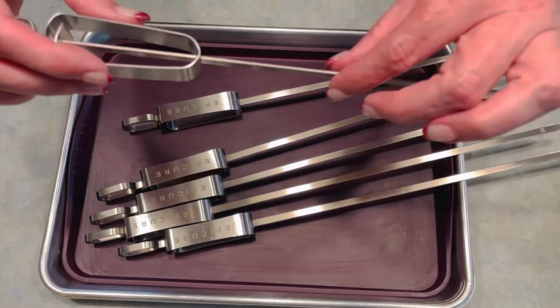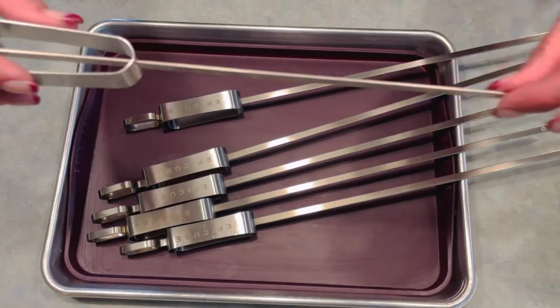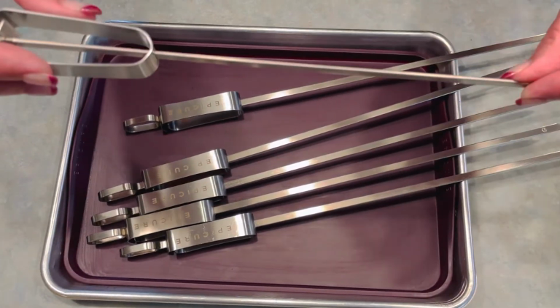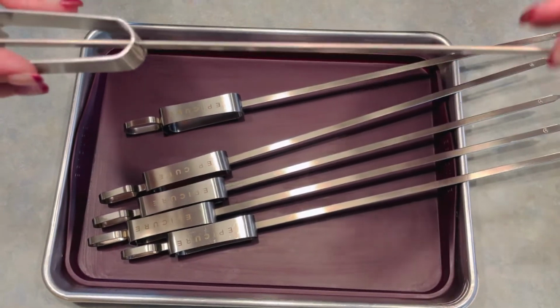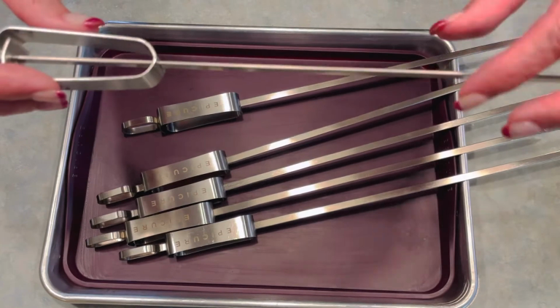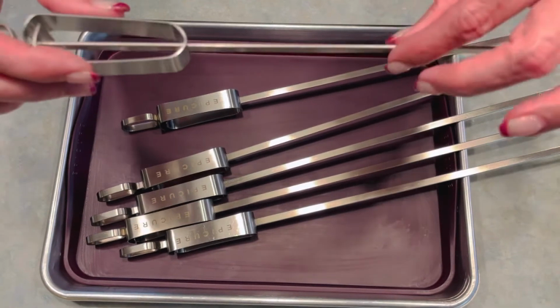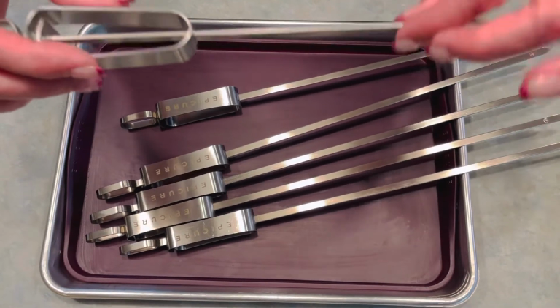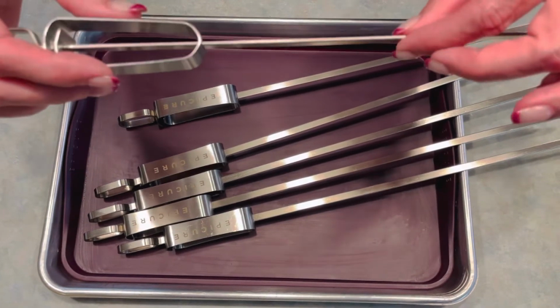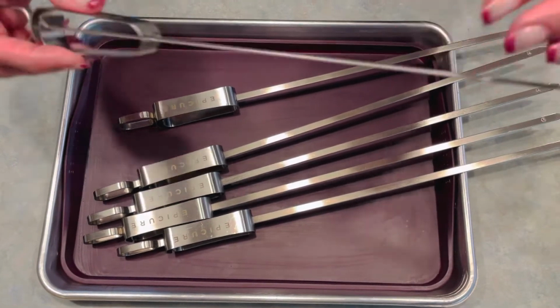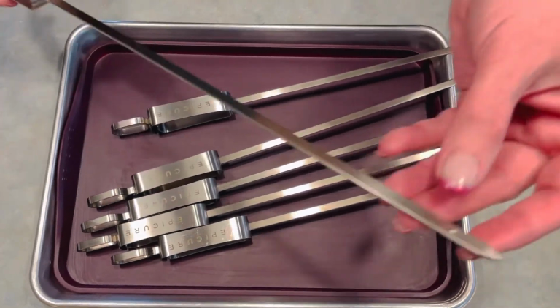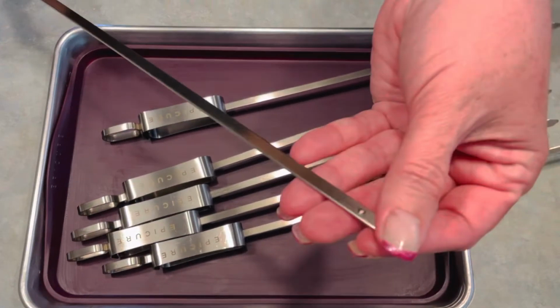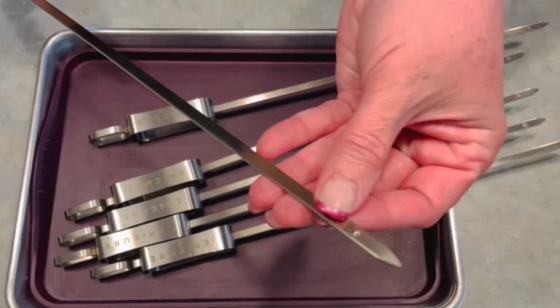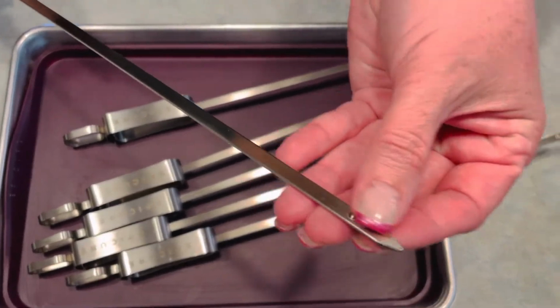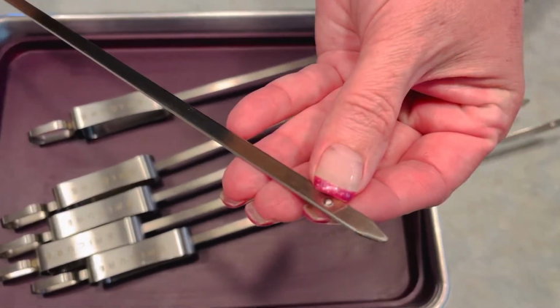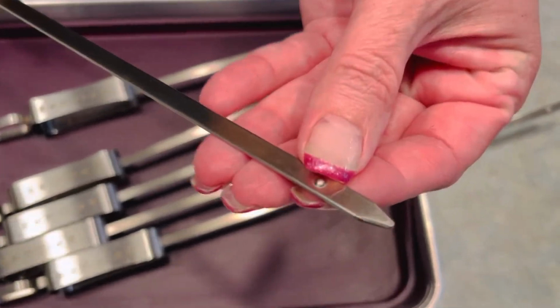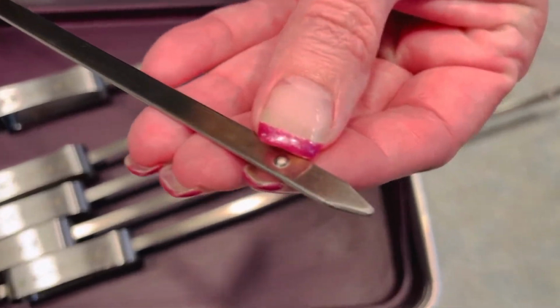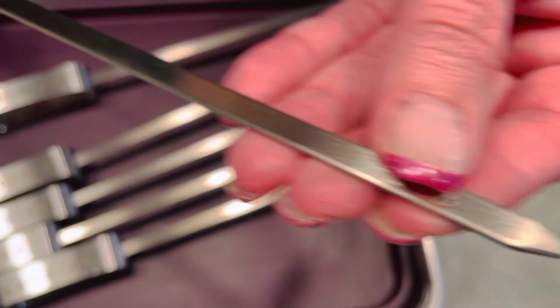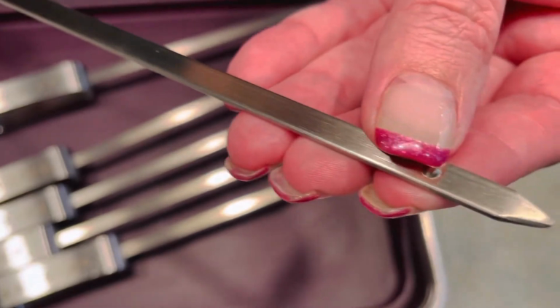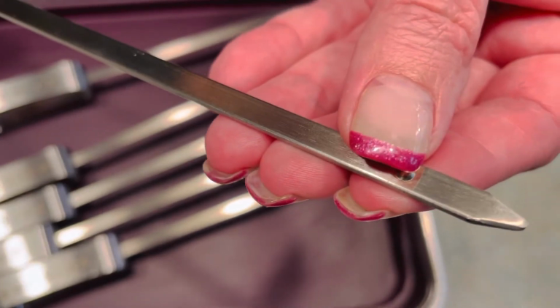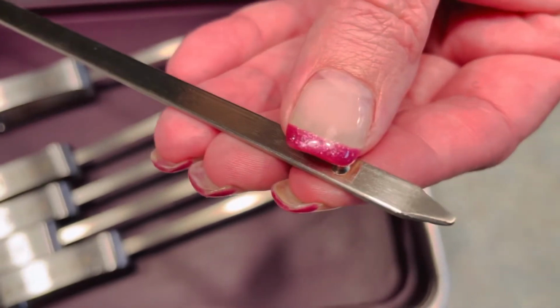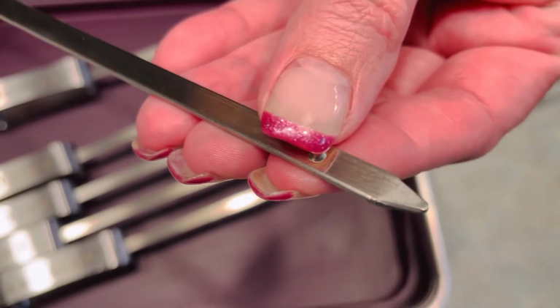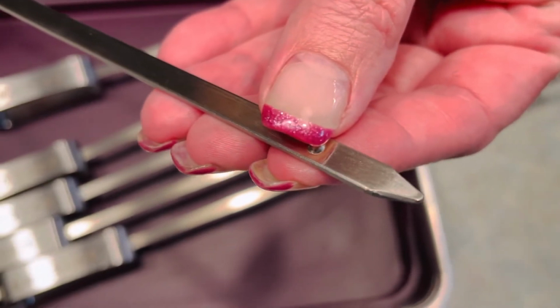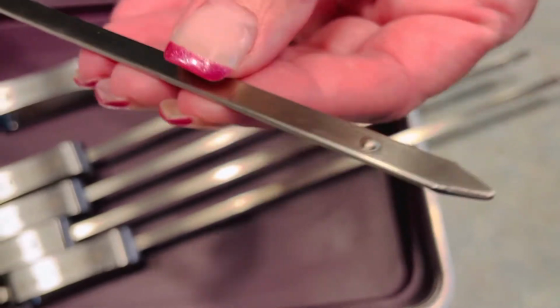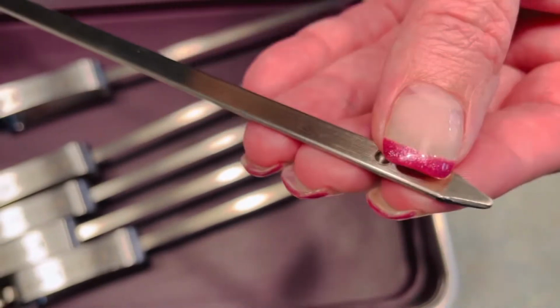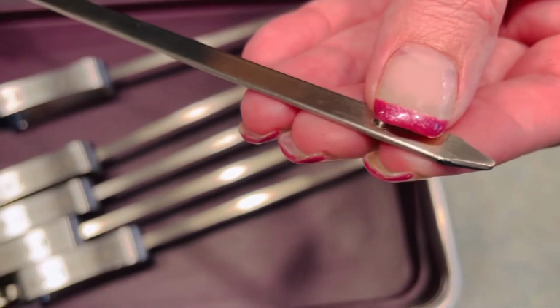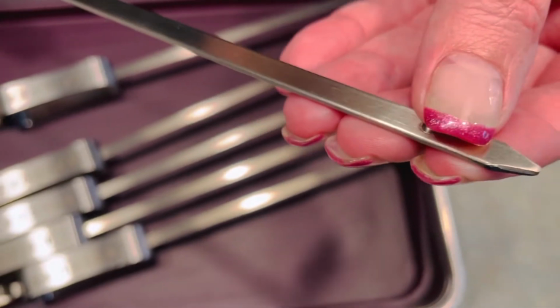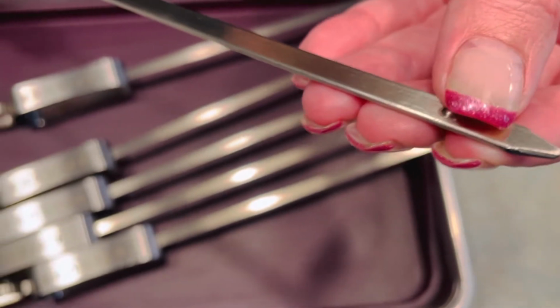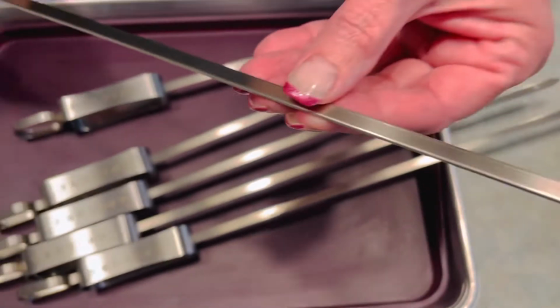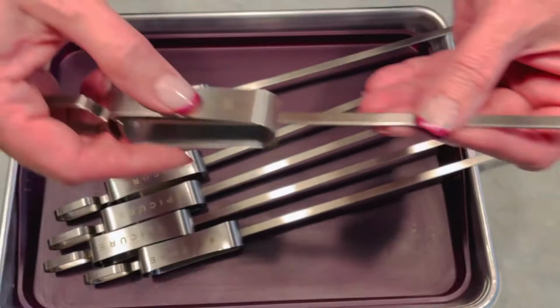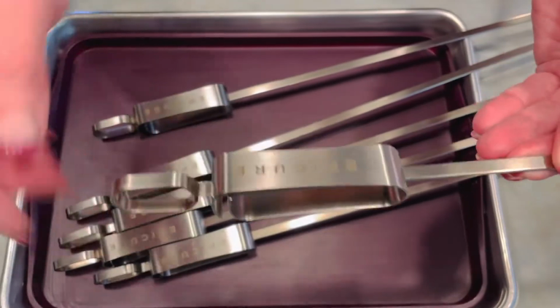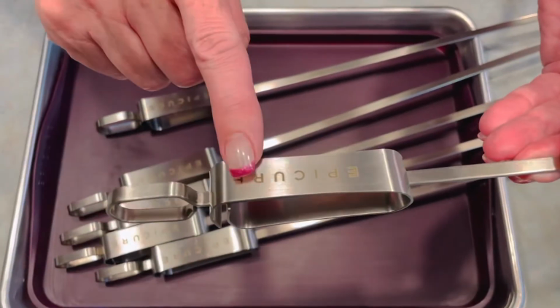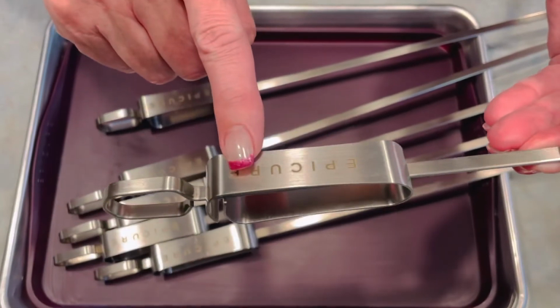When you use a flat skewer, it's going to stay exactly where you put it. It's got a nice sharp edge at the bottom so it's easy to pierce into all your meats and veggies and any protein that you're using, and this is what makes them extra special.